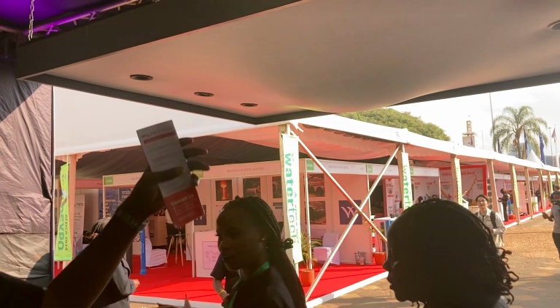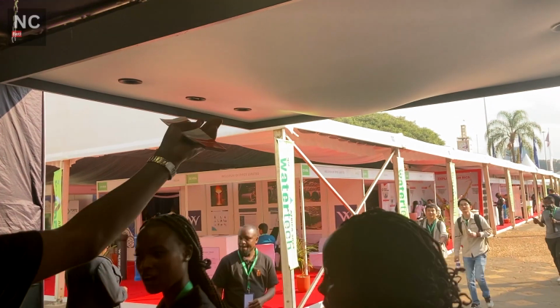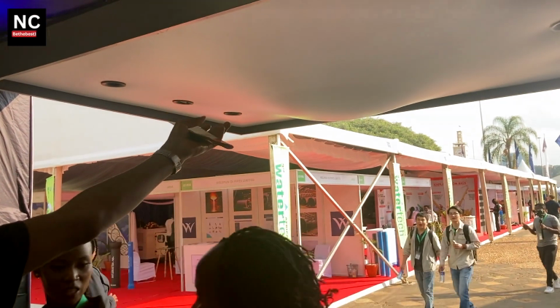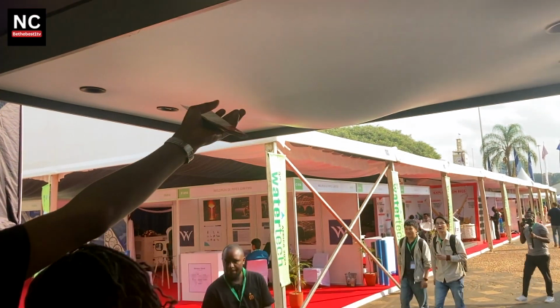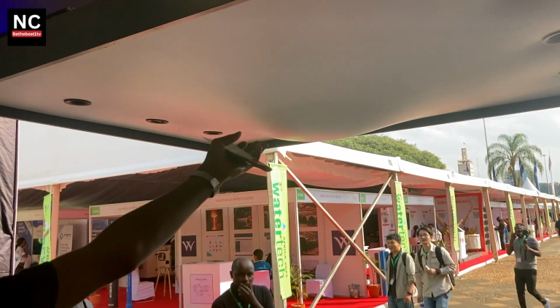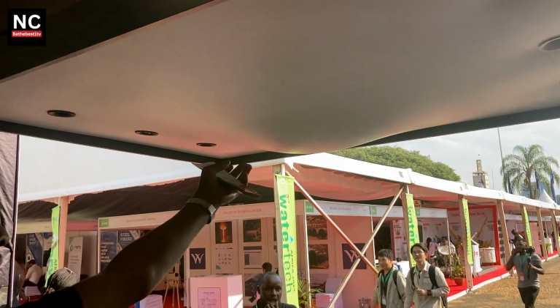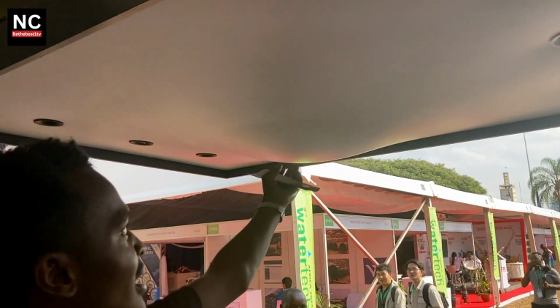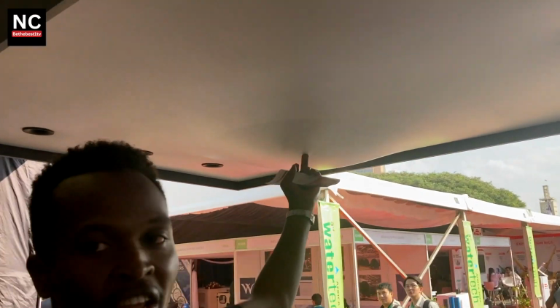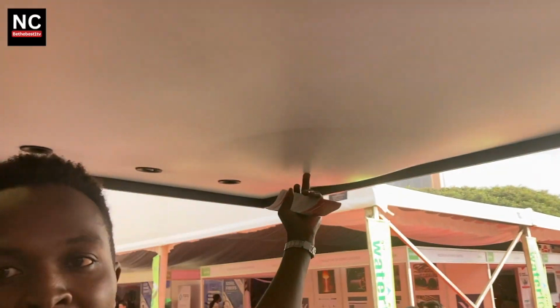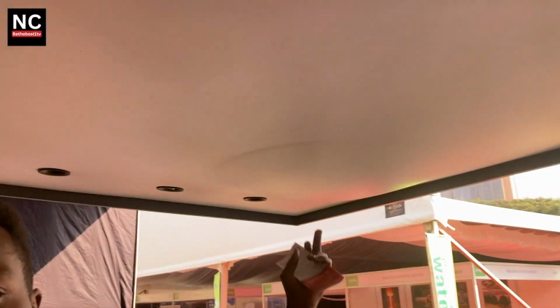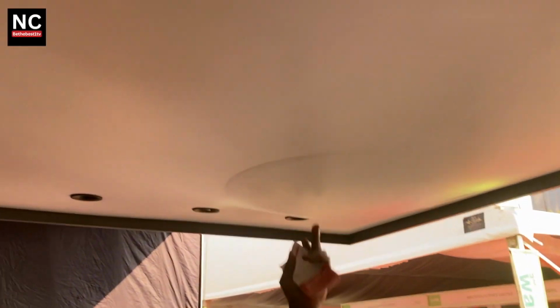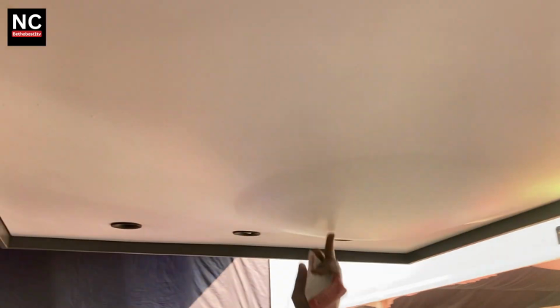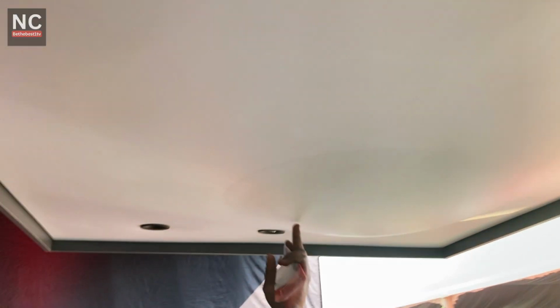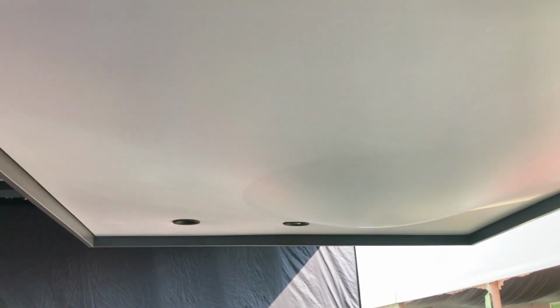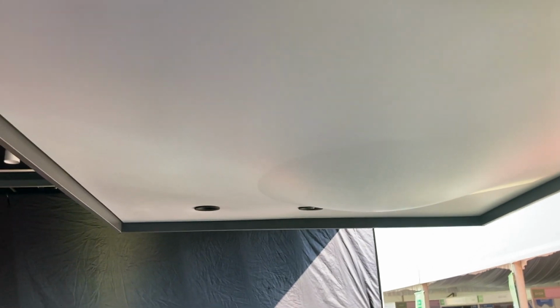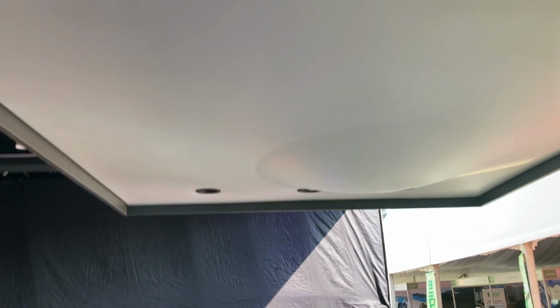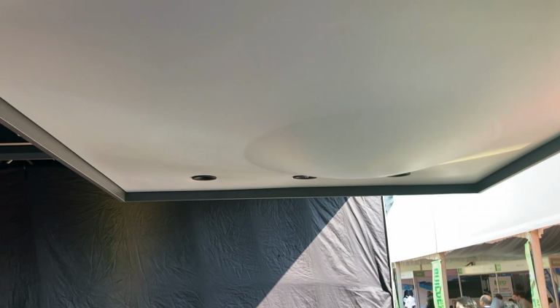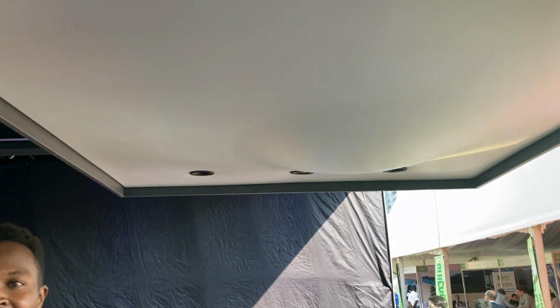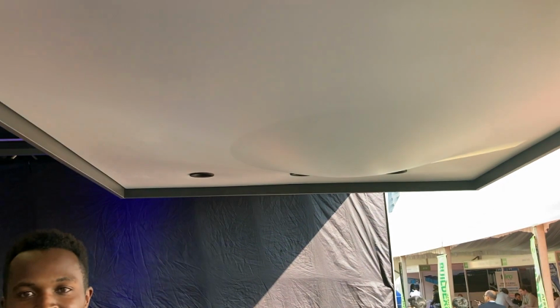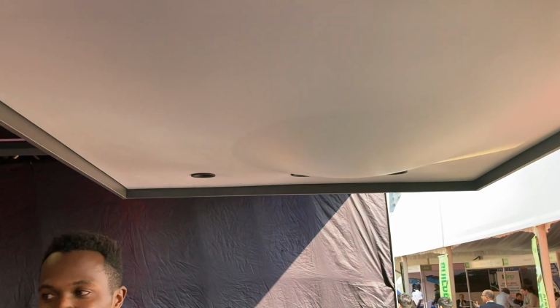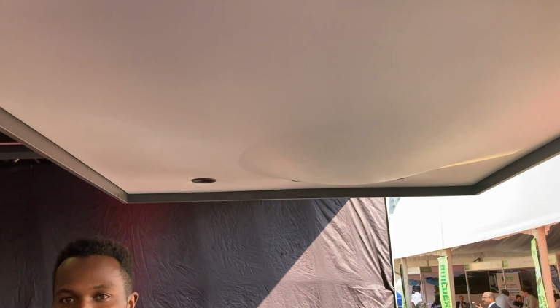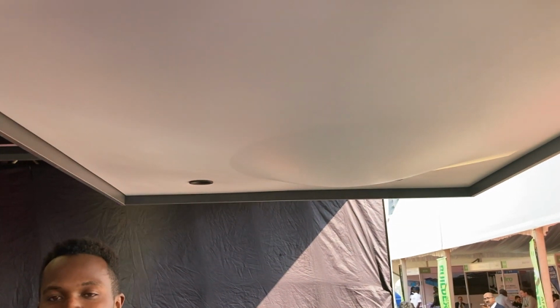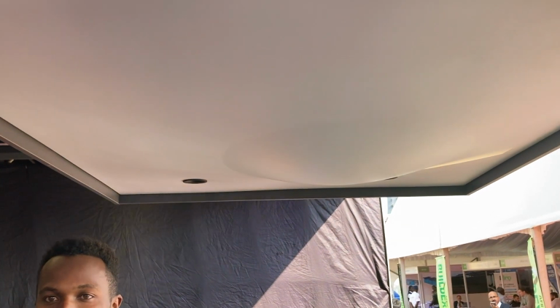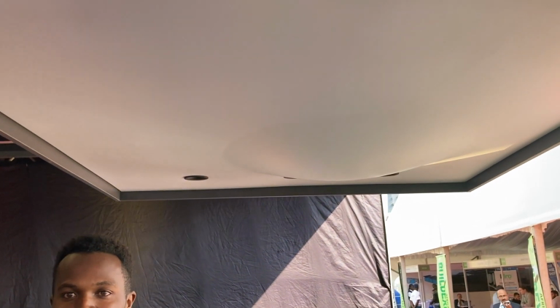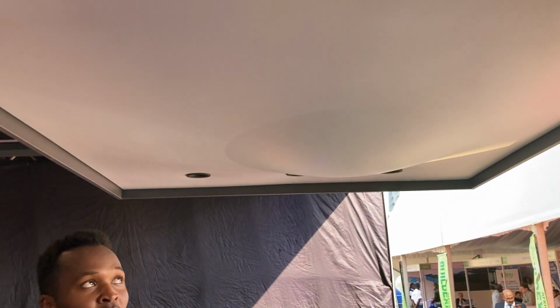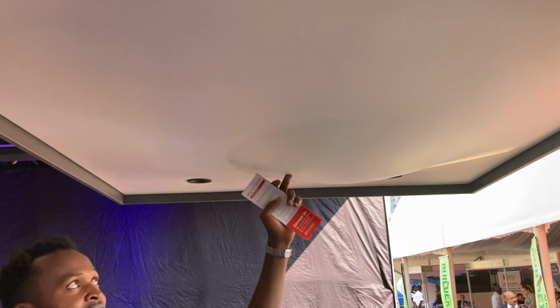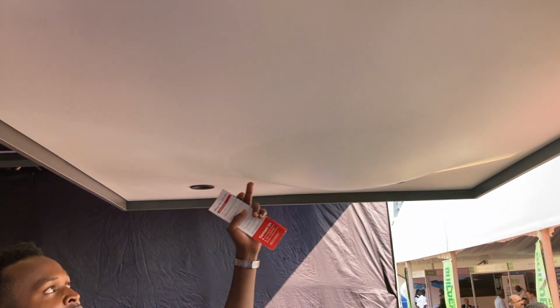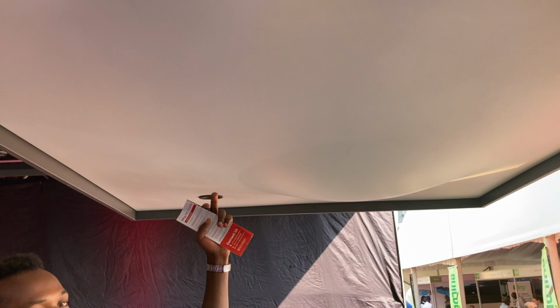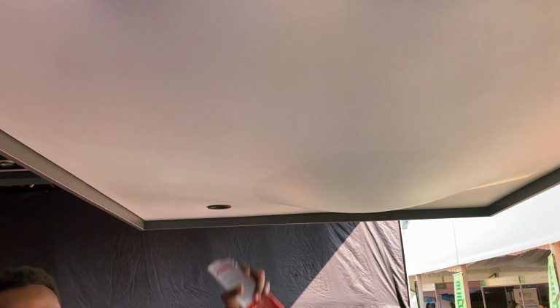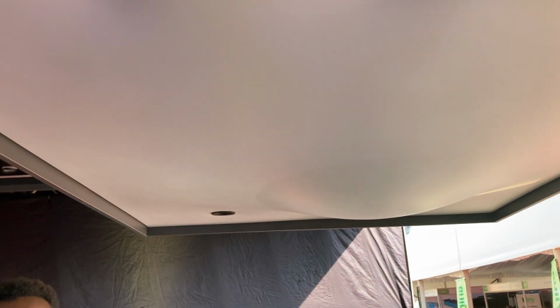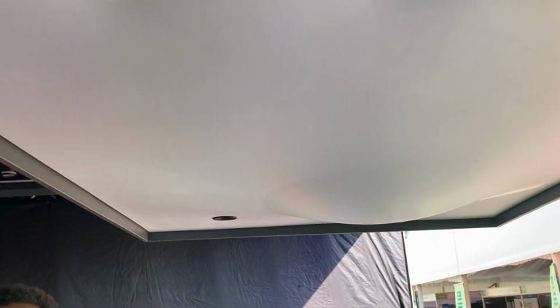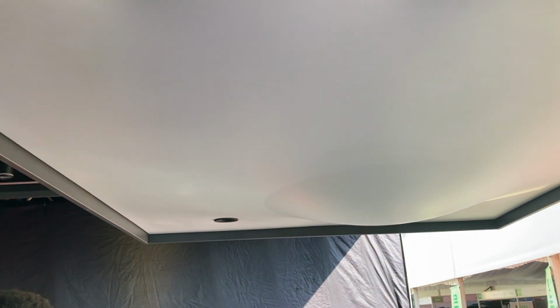This ceiling cannot pass the water. Water will always stay stuck there, and it will still remain there unless it is removed by someone.